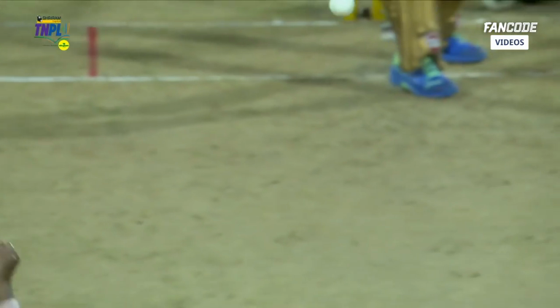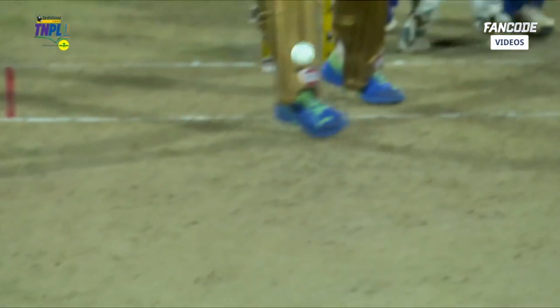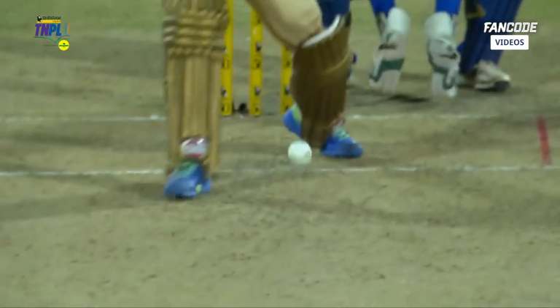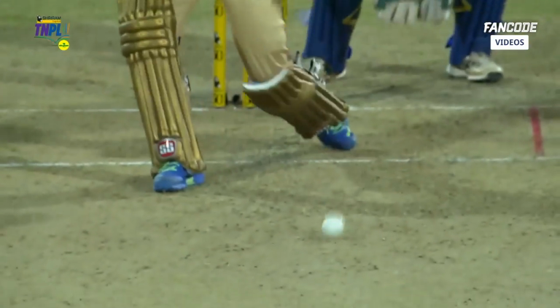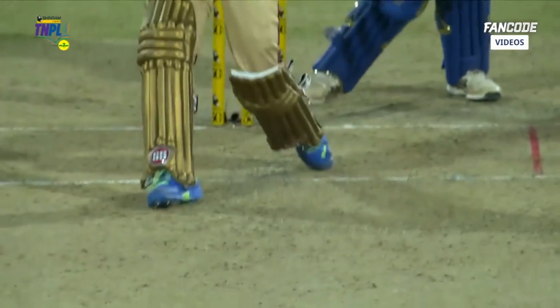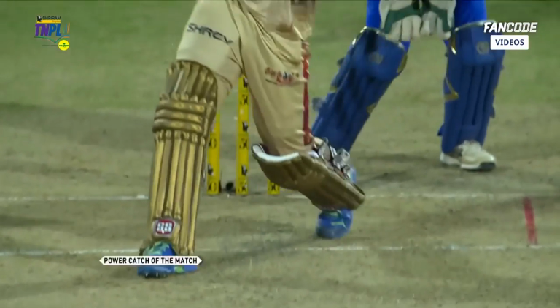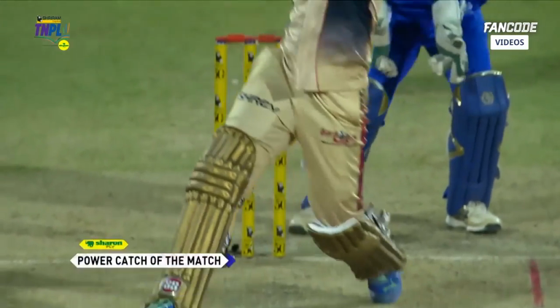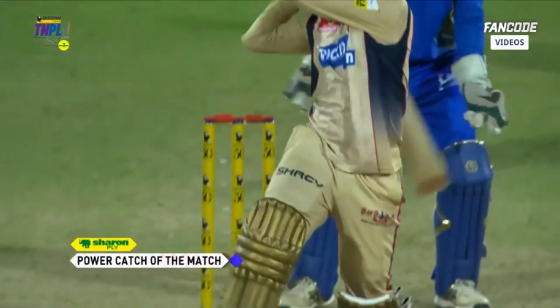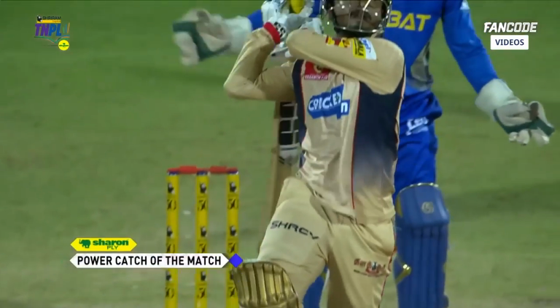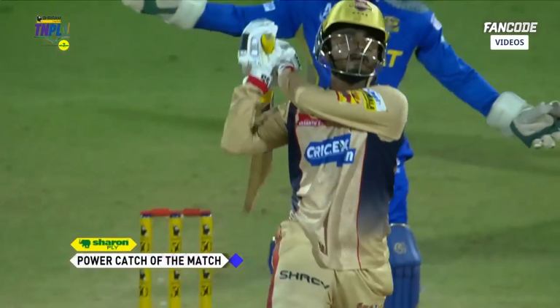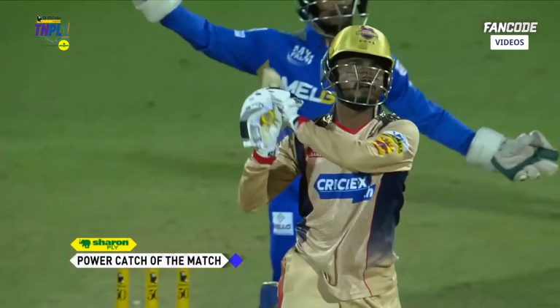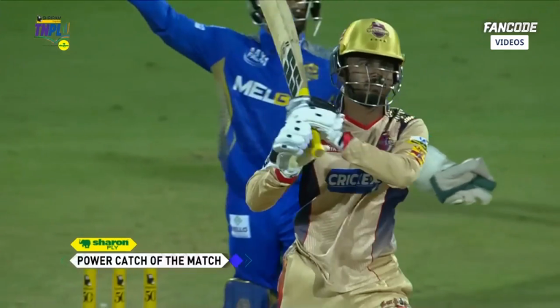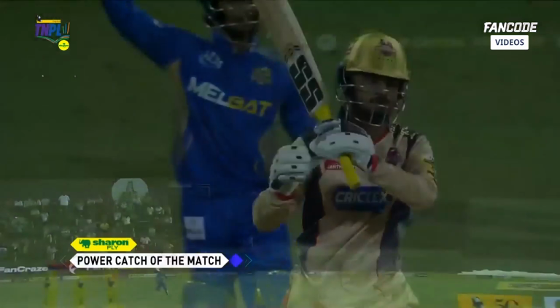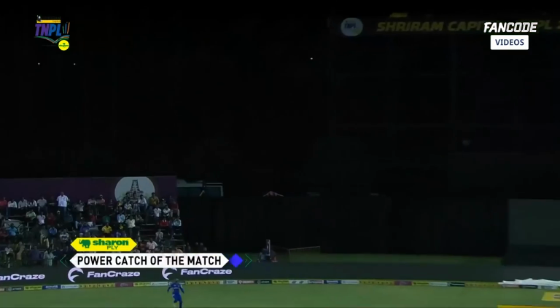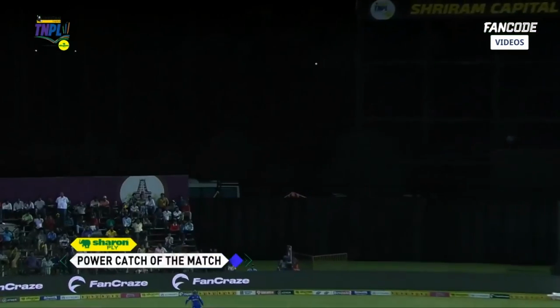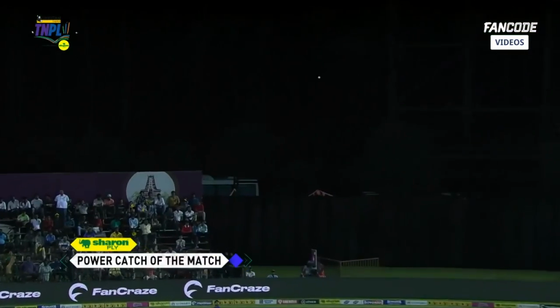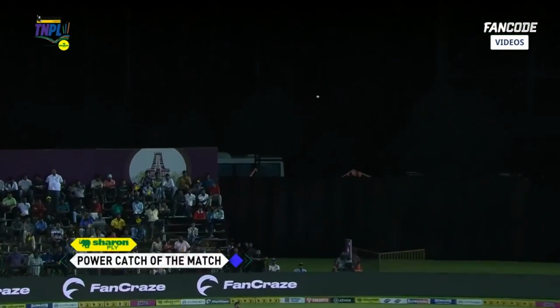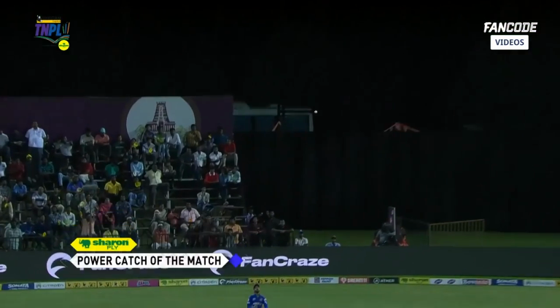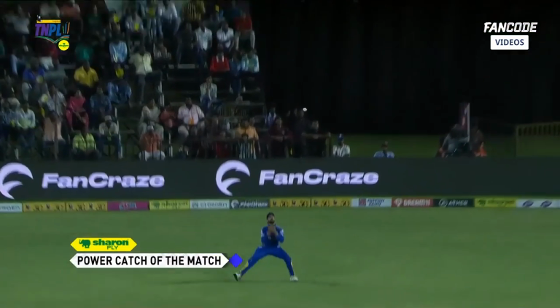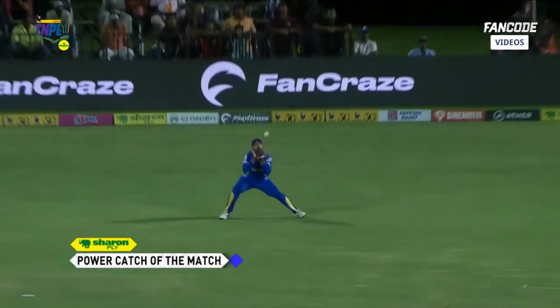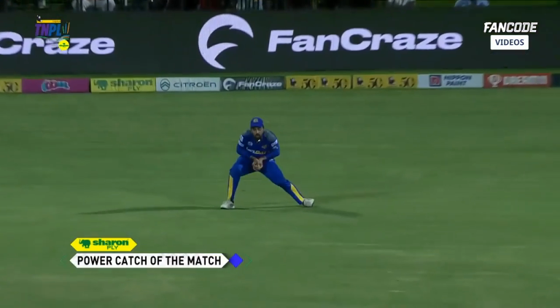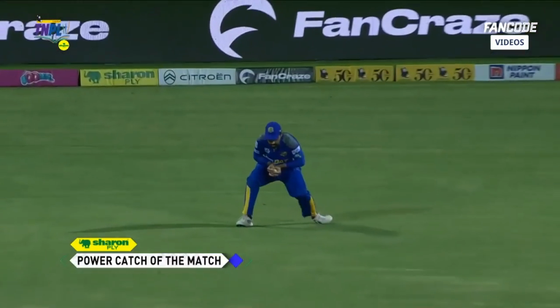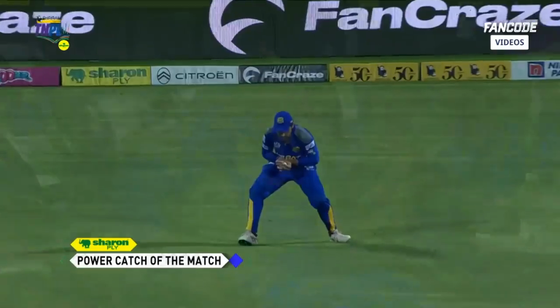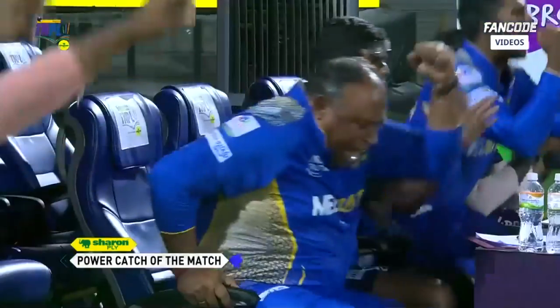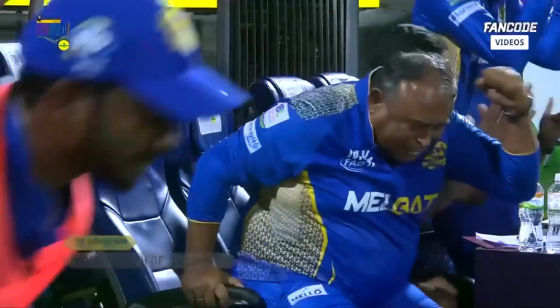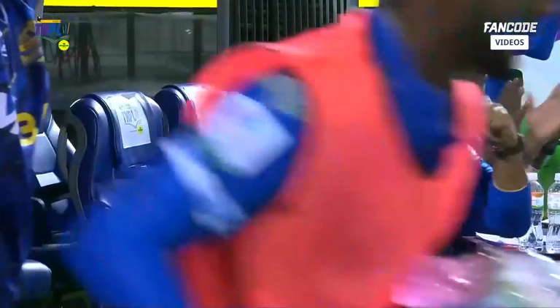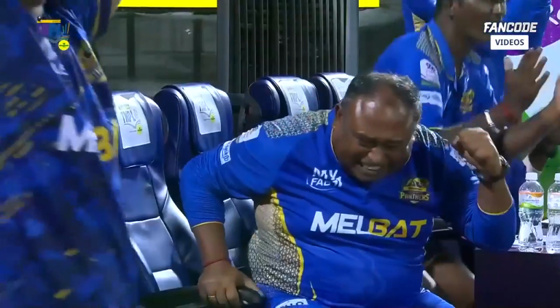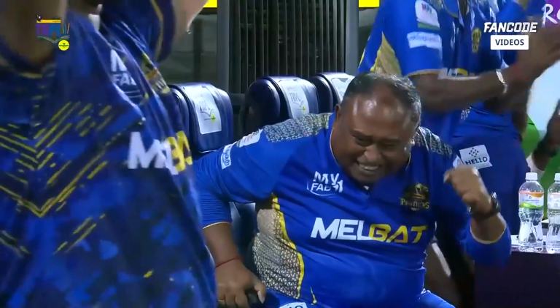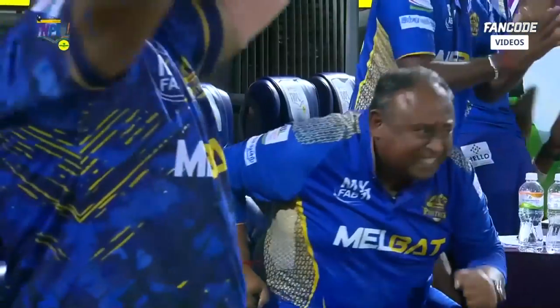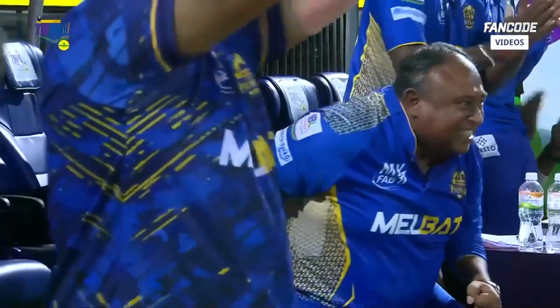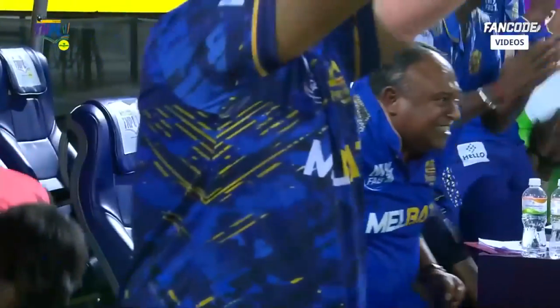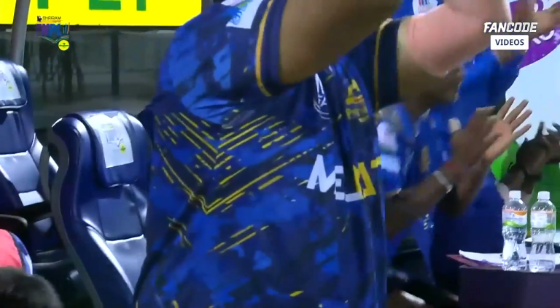Rangan probably didn't pick it — went on a big heave on the leg side. All he's managed to do is slice it straight to the long-off fielder. Sharon Ply power catch of the match — look at the coach.